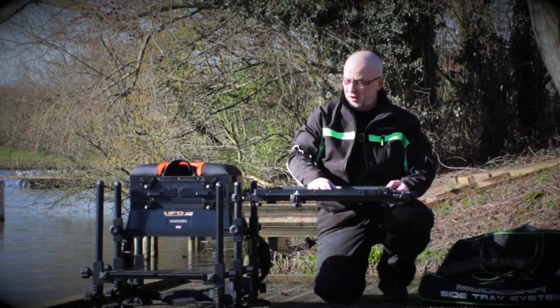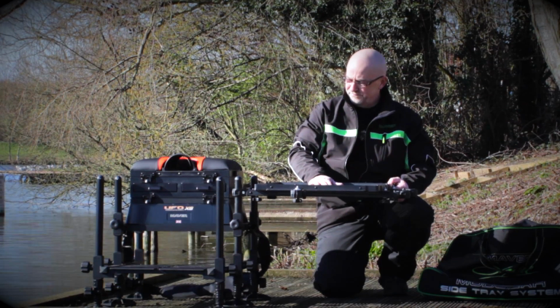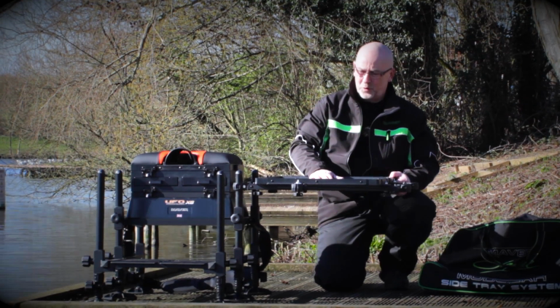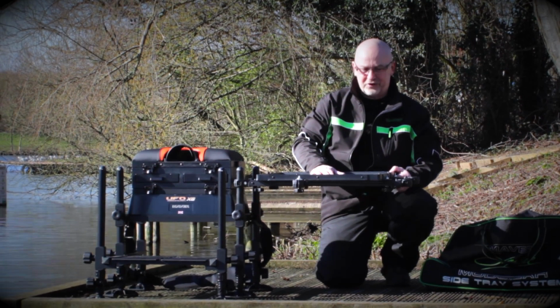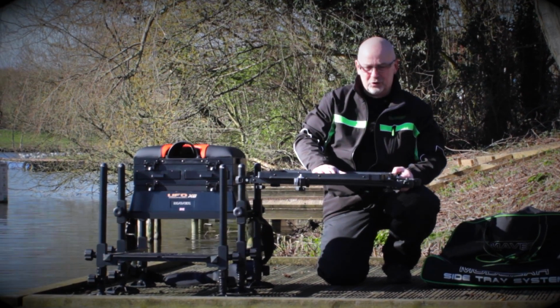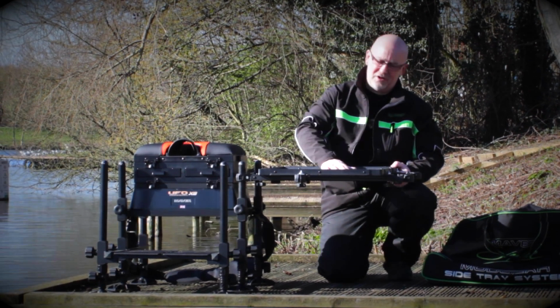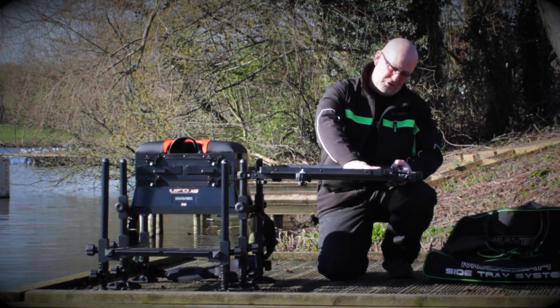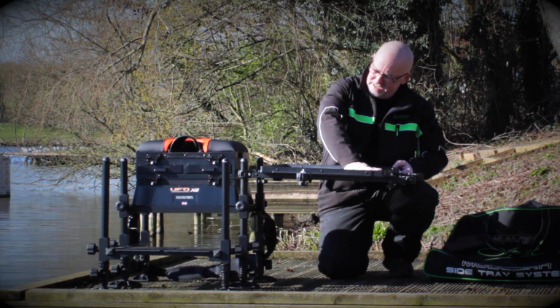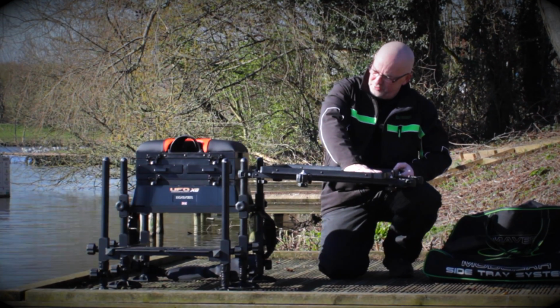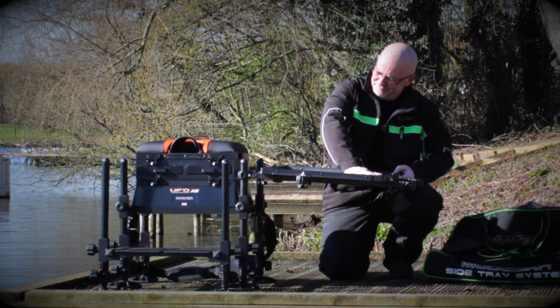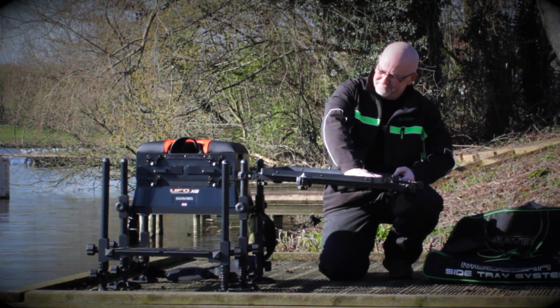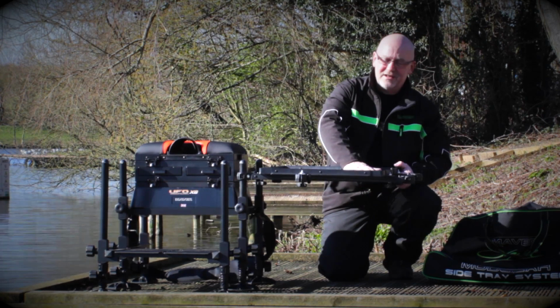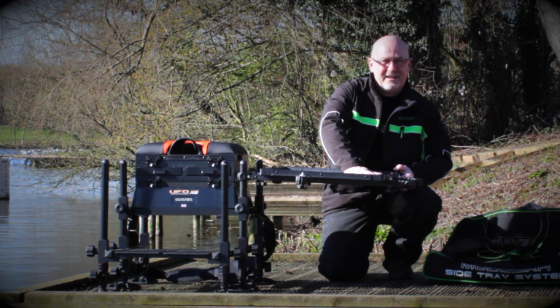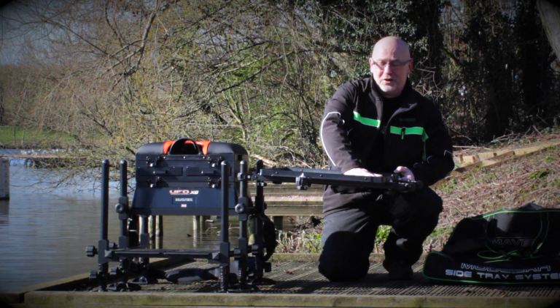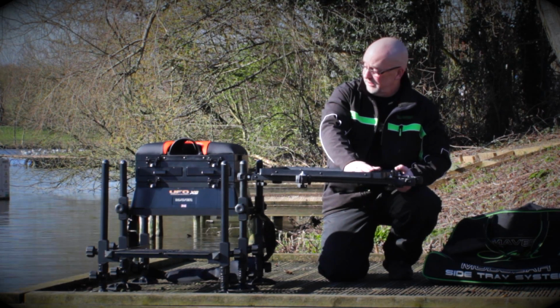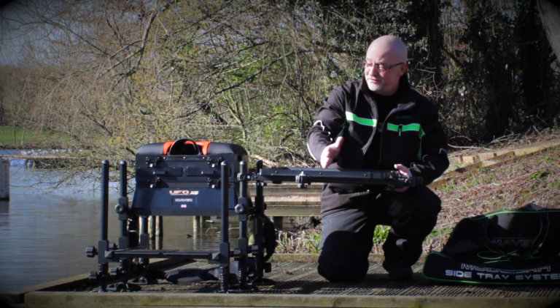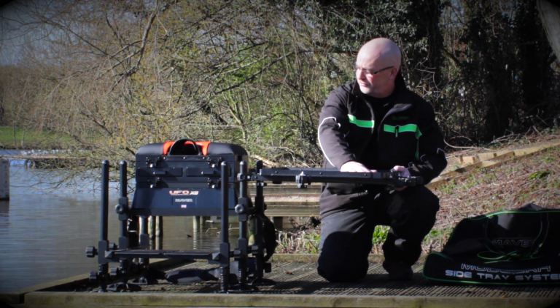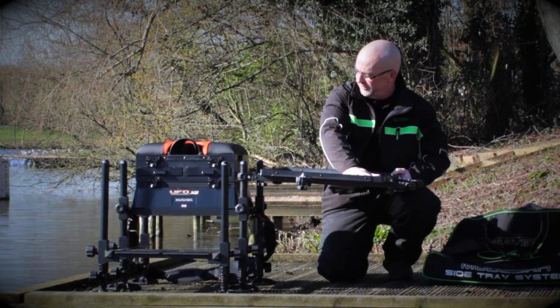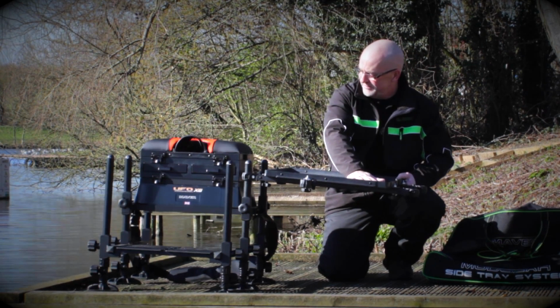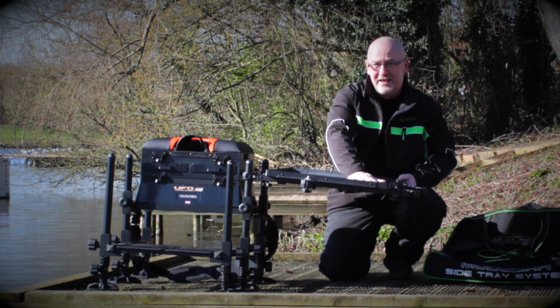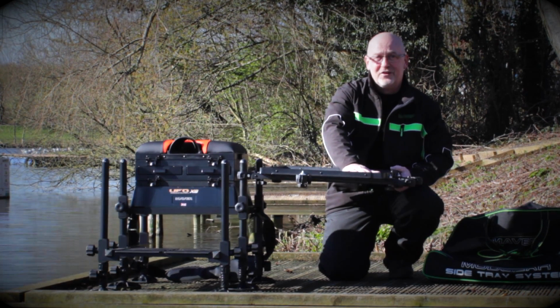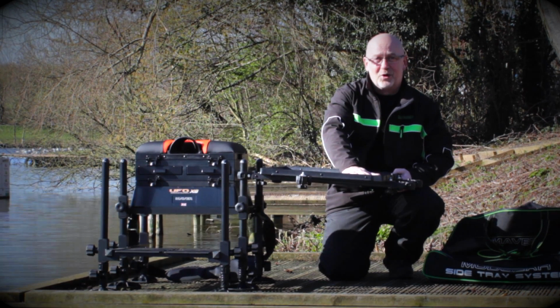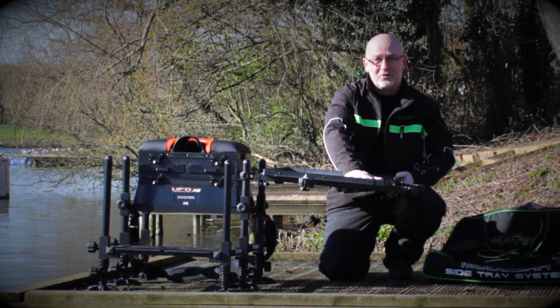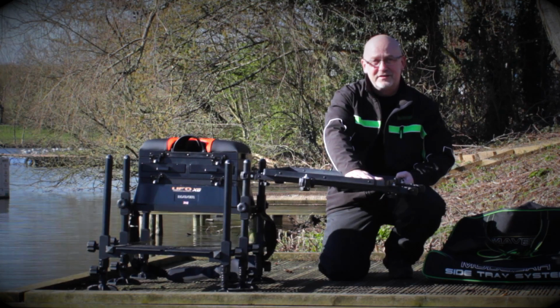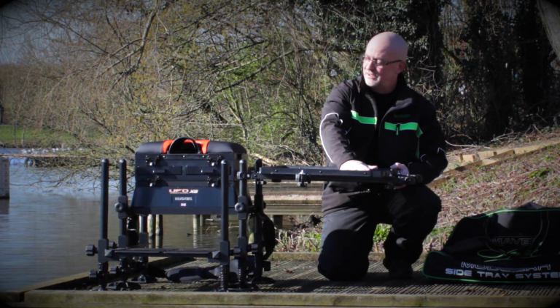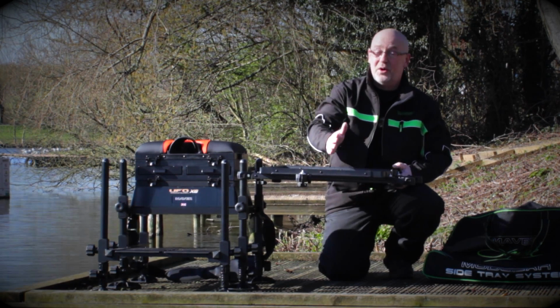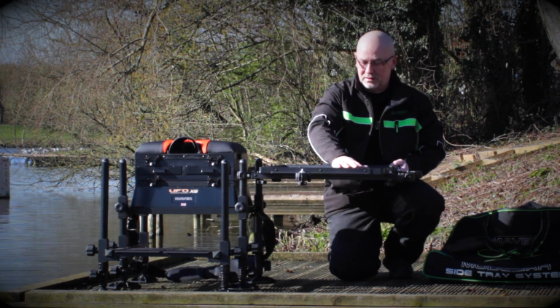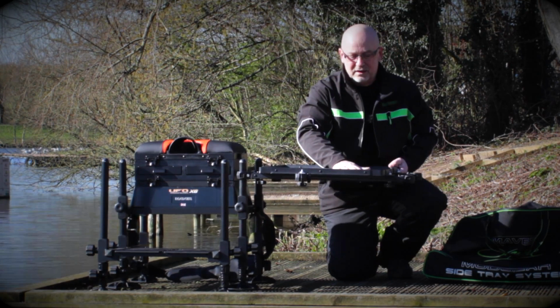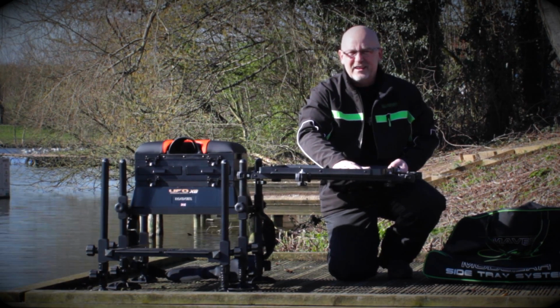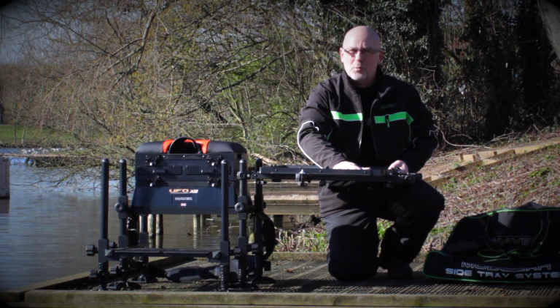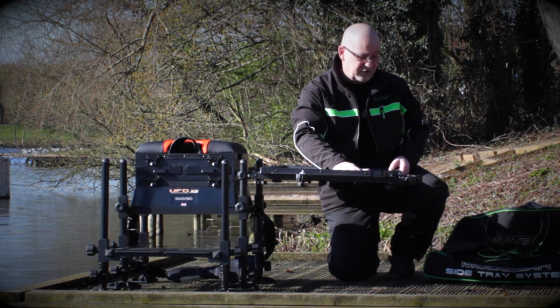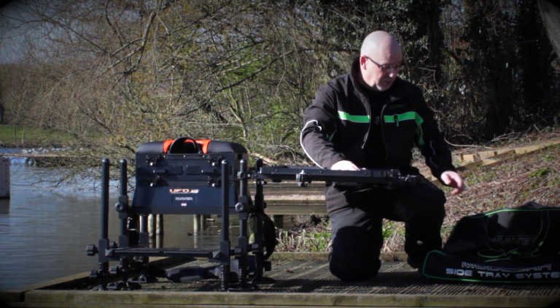Sometimes what a side tray does, when you're really loading it, it'll do this. I mean it's that strong, you can see it's actually lifting the seat box up as I press, but you still might need some support.